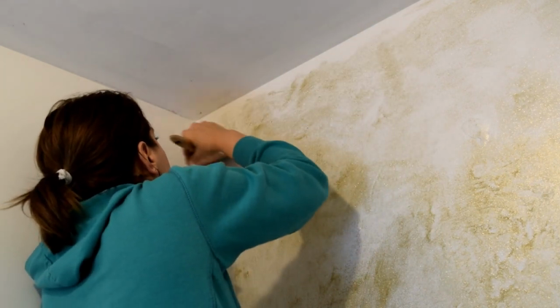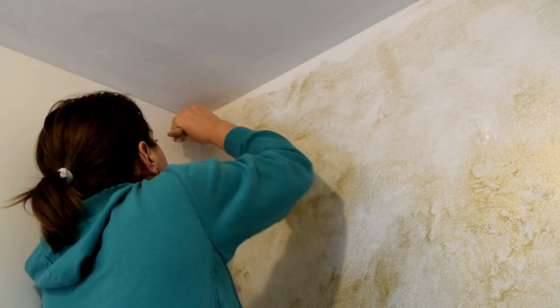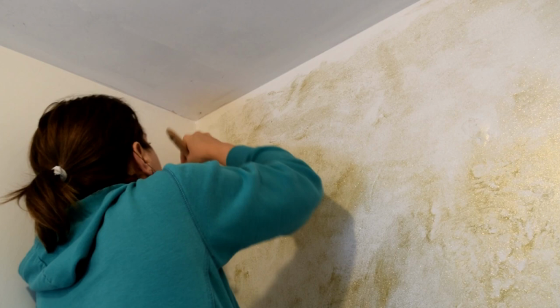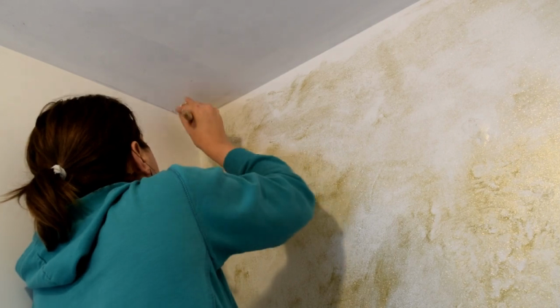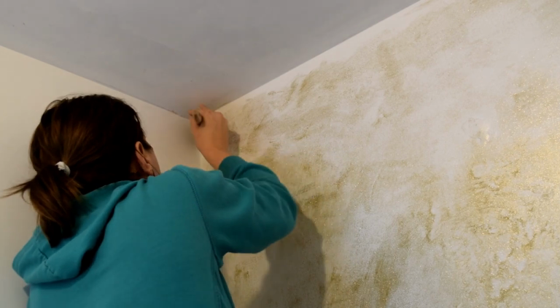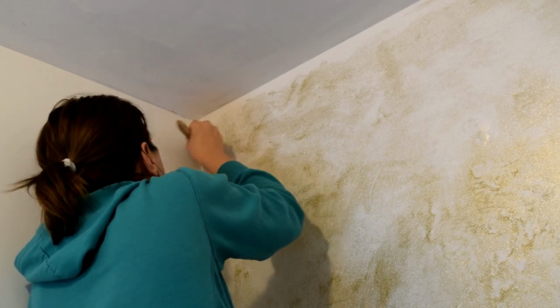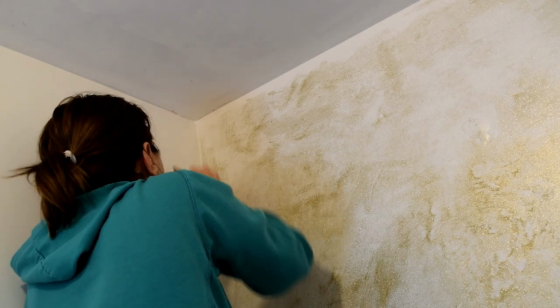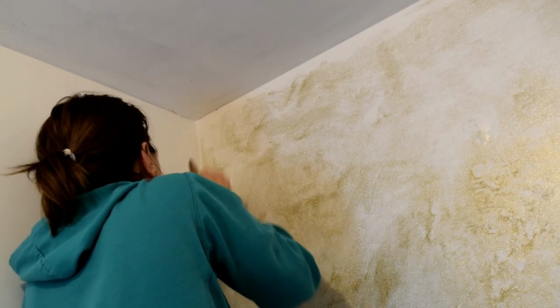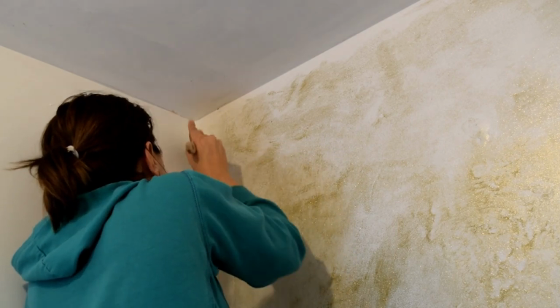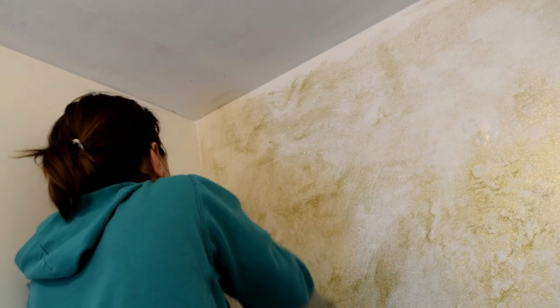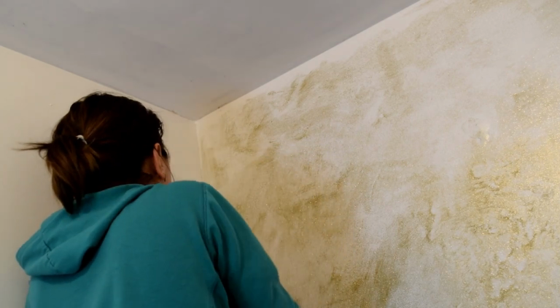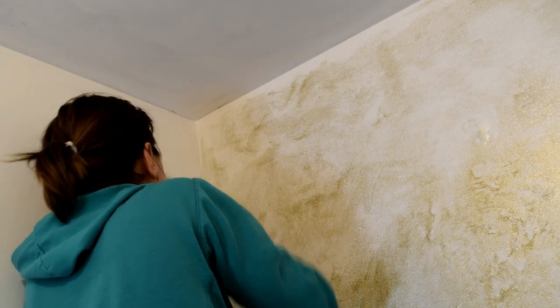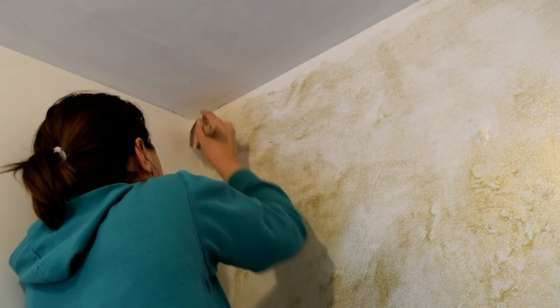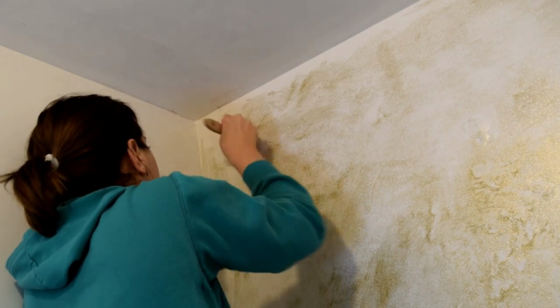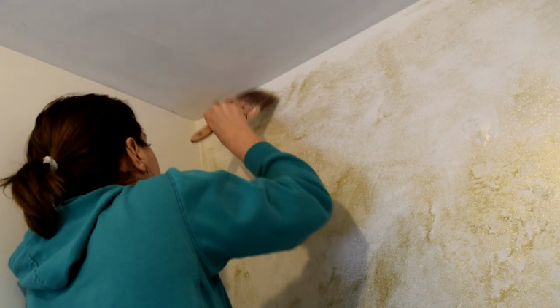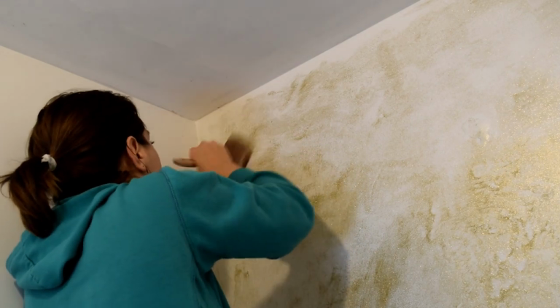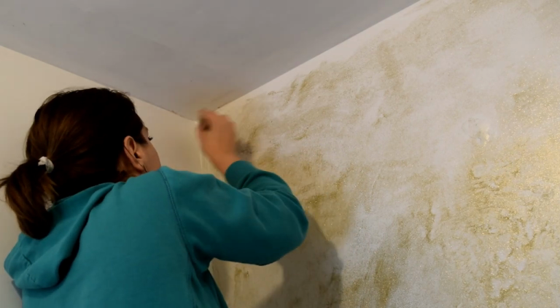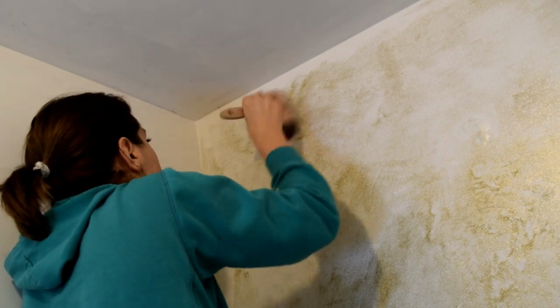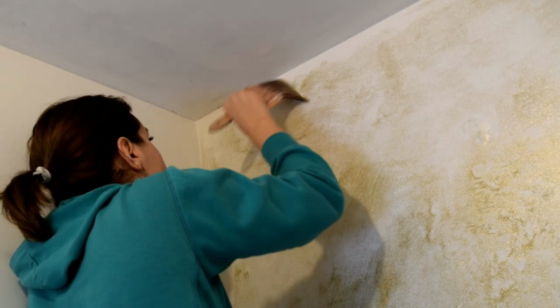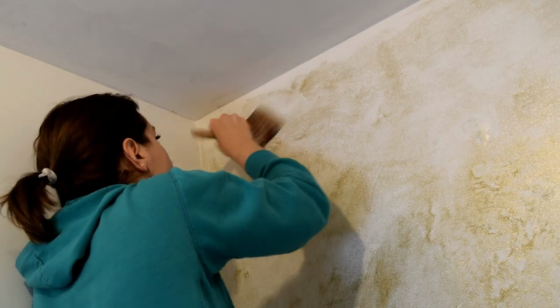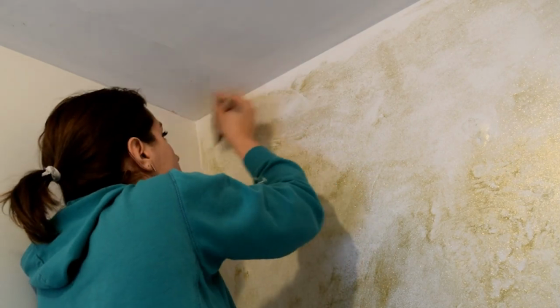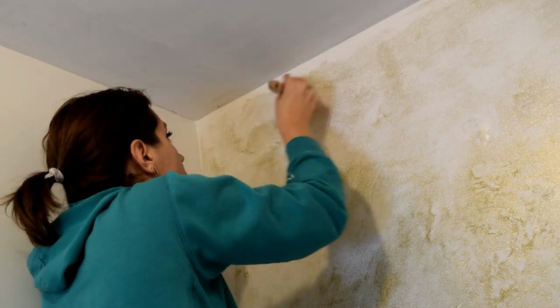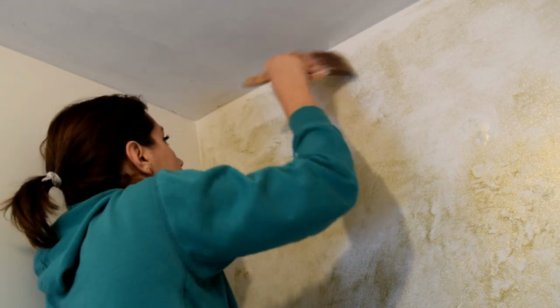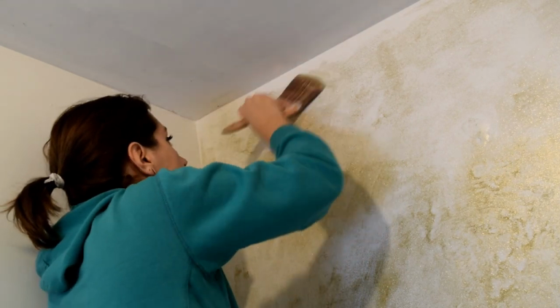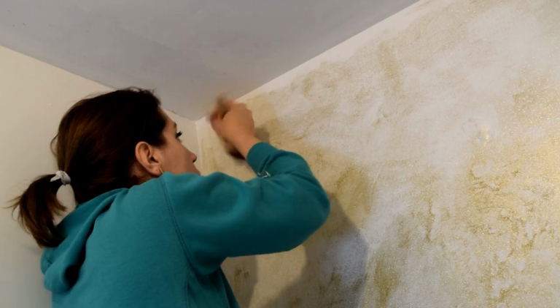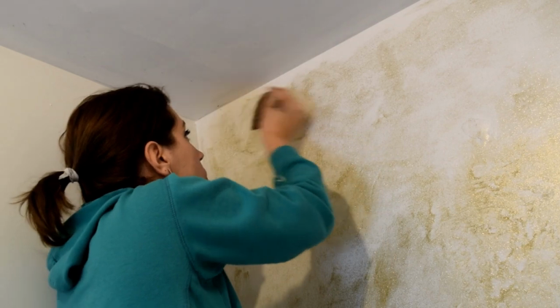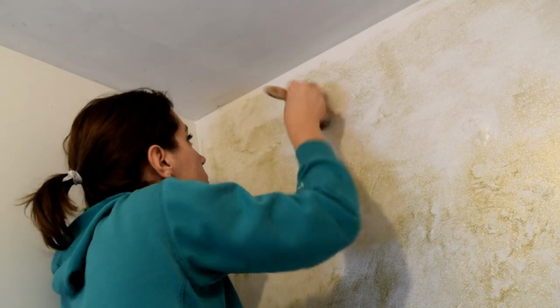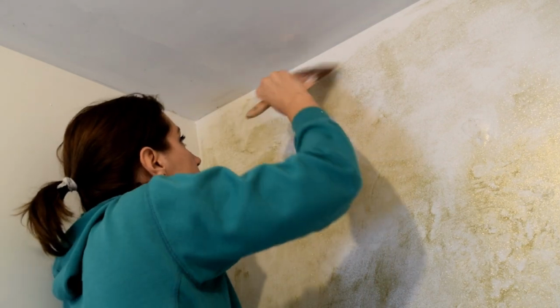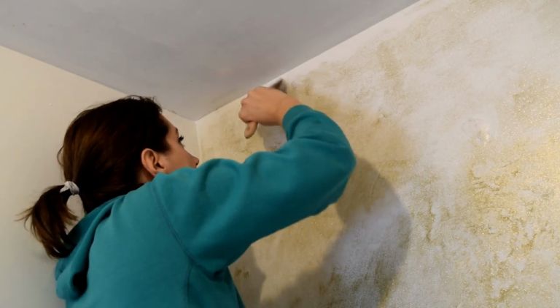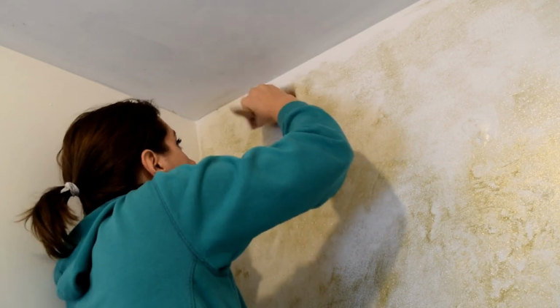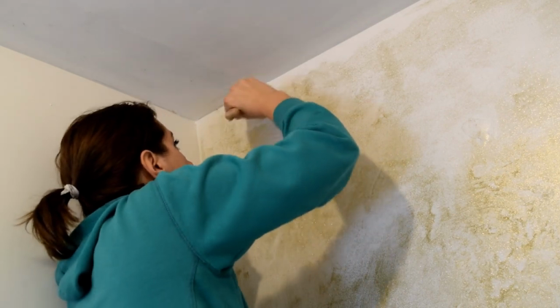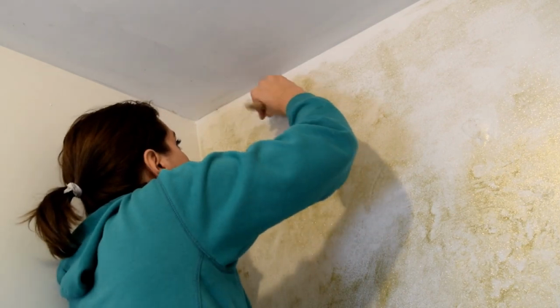If you decide to paint the walls, I definitely recommend a roller and not a paintbrush, but the swishing methods seem to work pretty good for a brush.